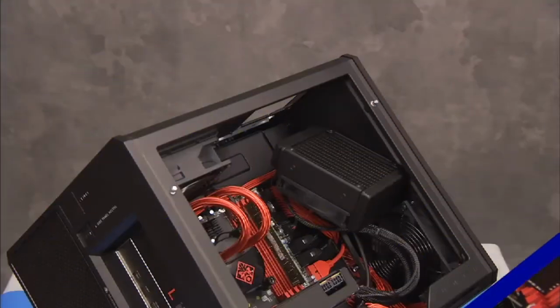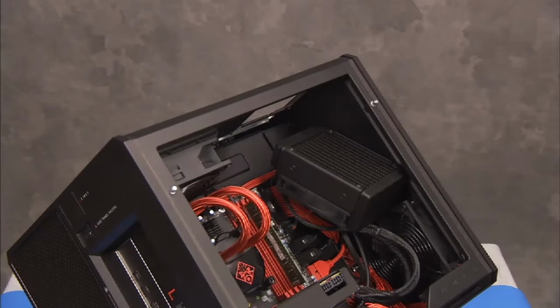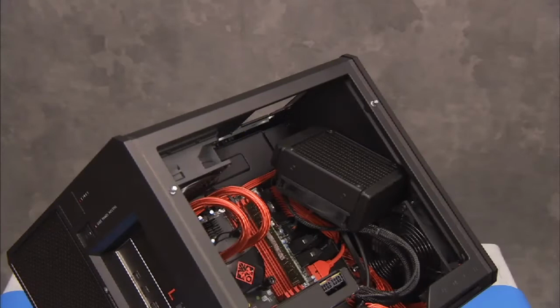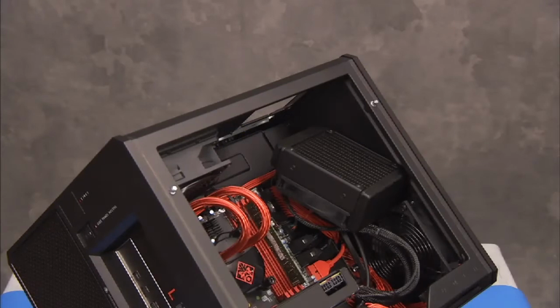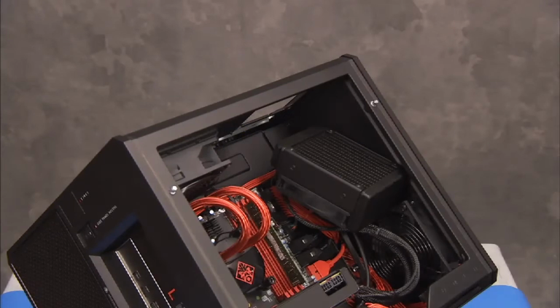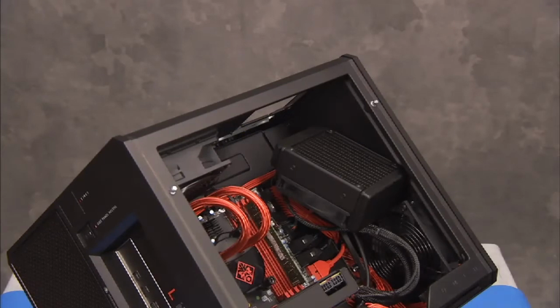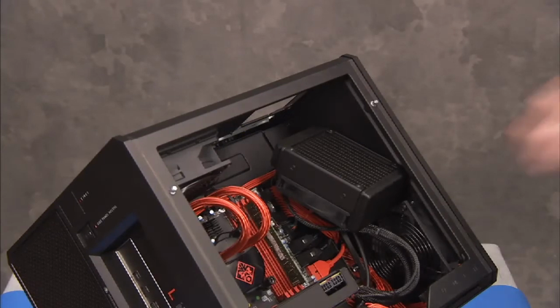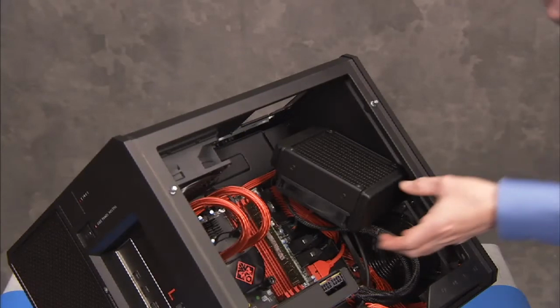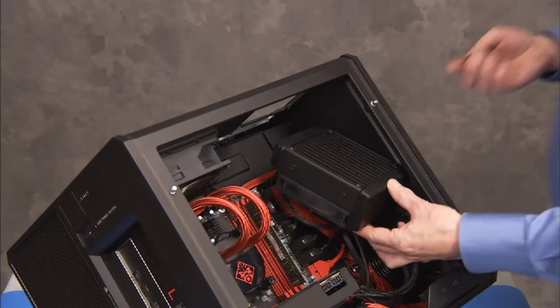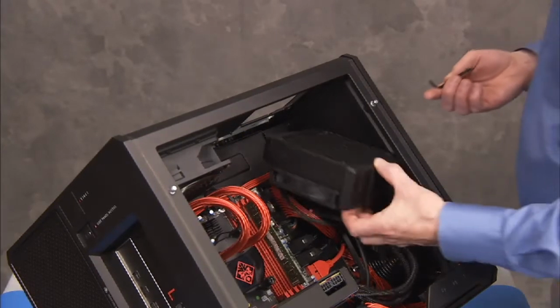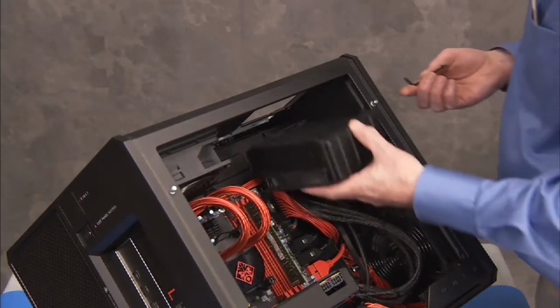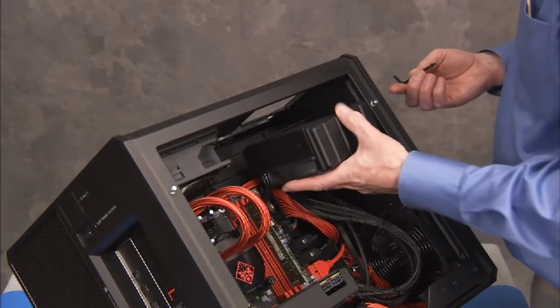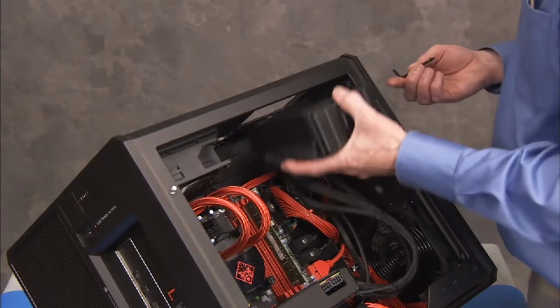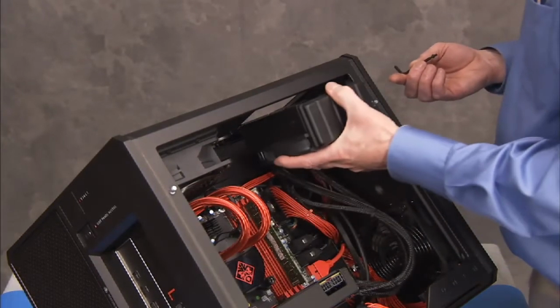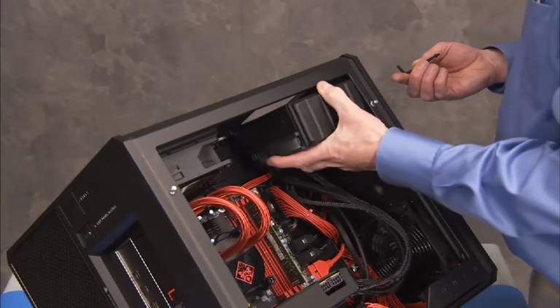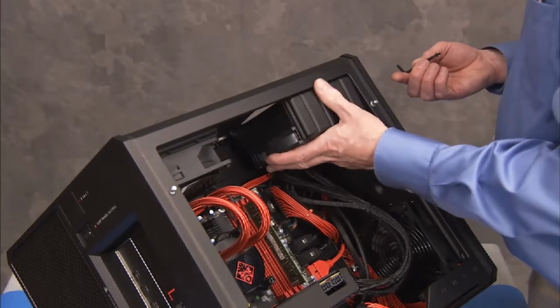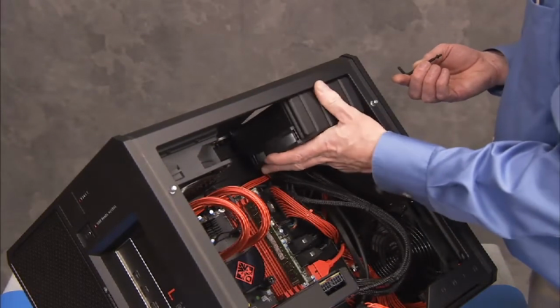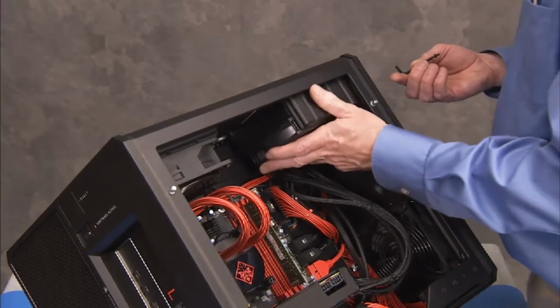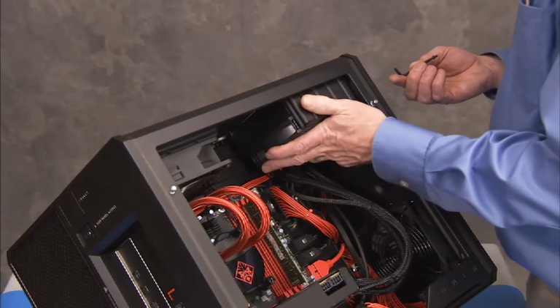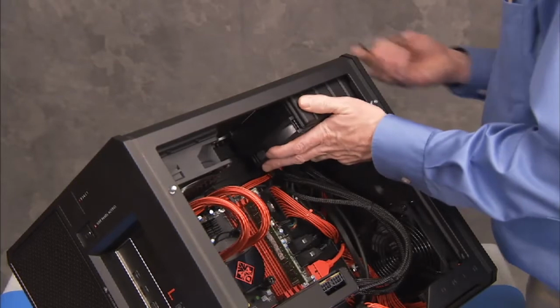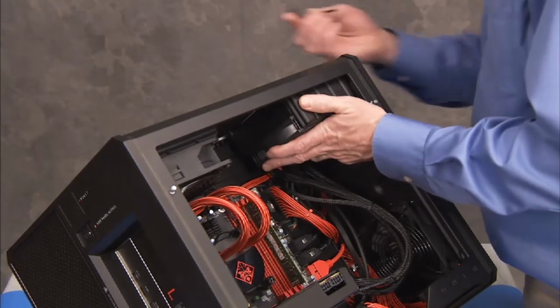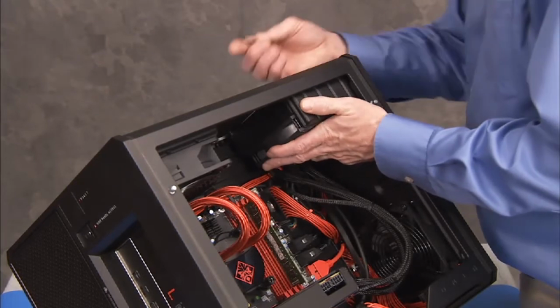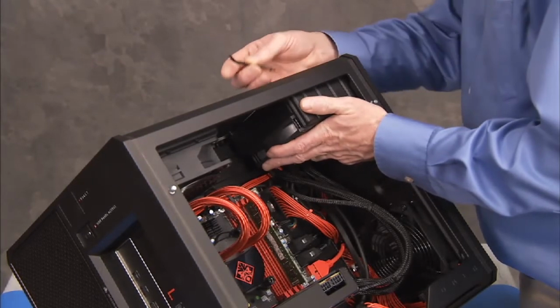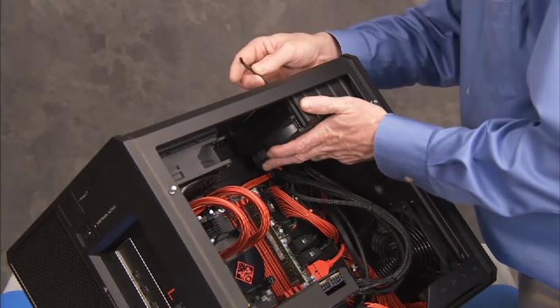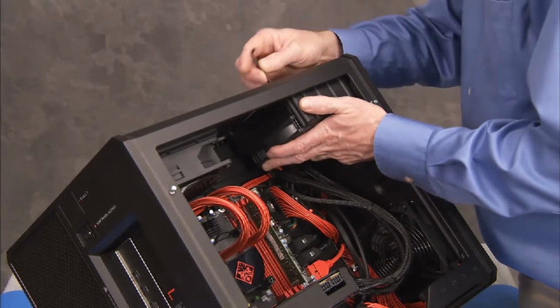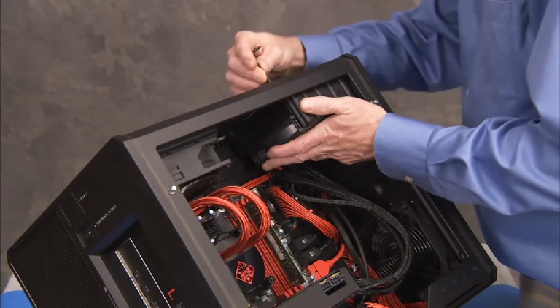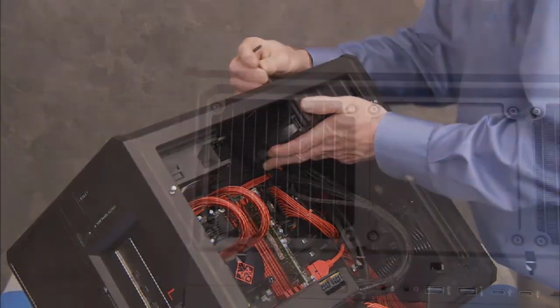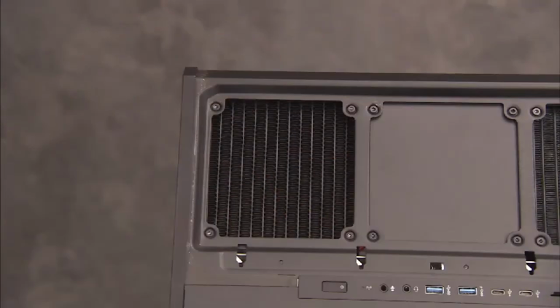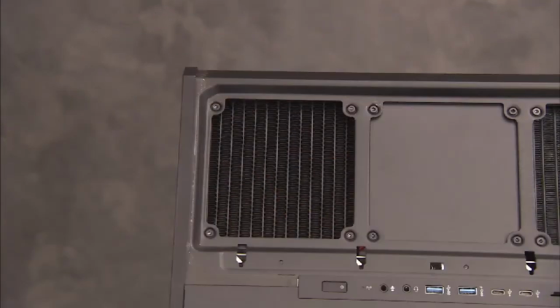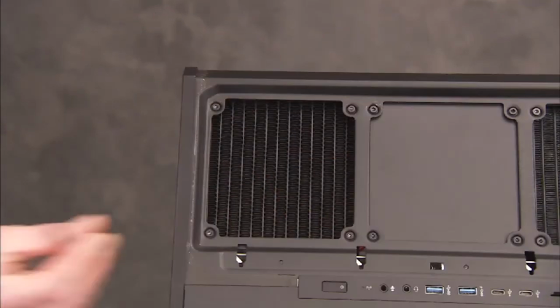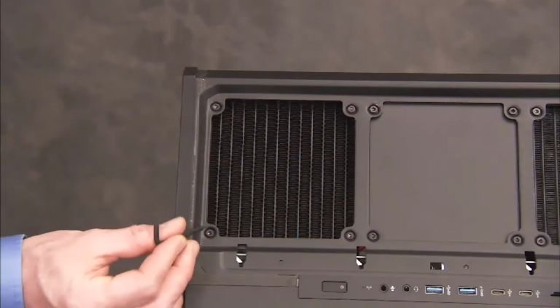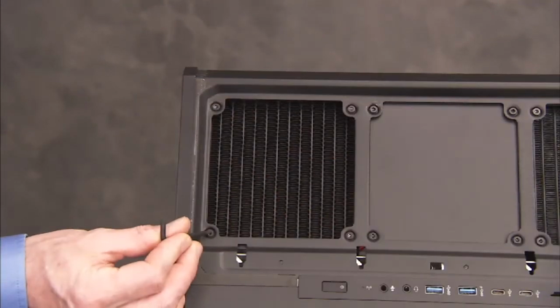If the graphics card has a water-cooled fan, align the fan back at the top of the unit. Secure the fan to the top of the unit with its four hex screws.